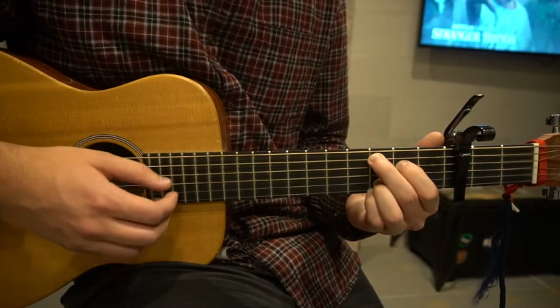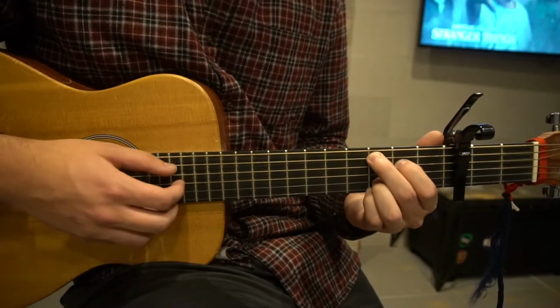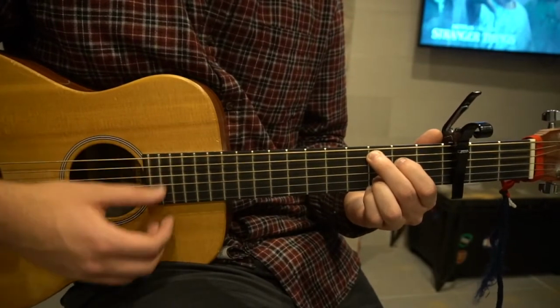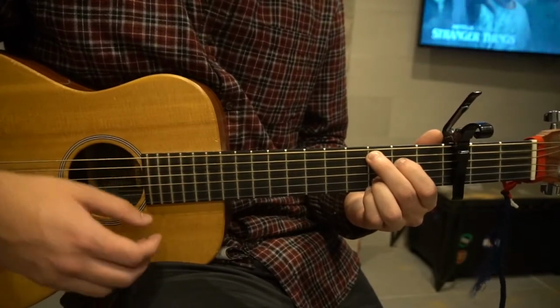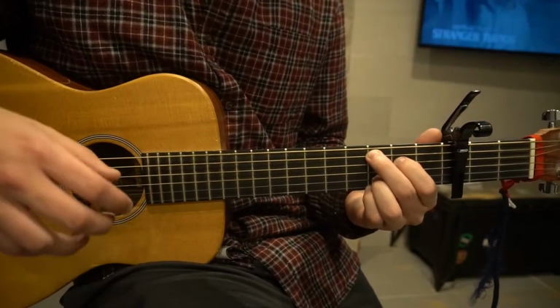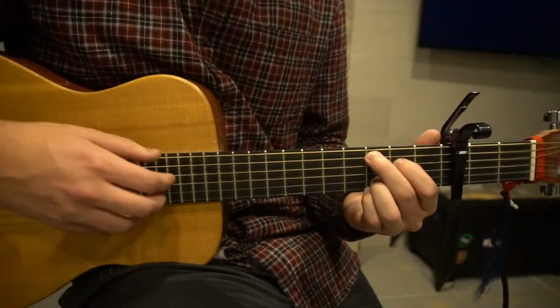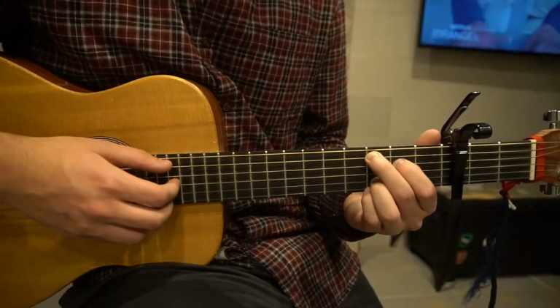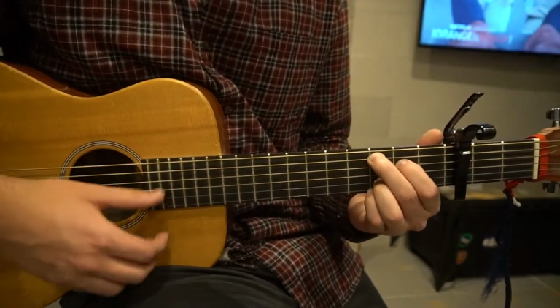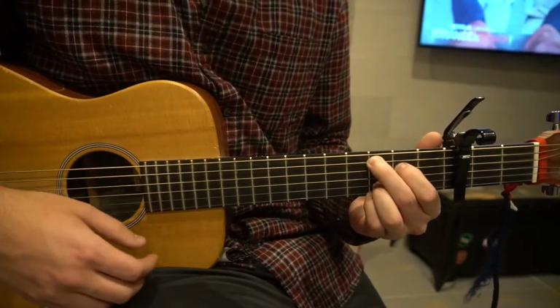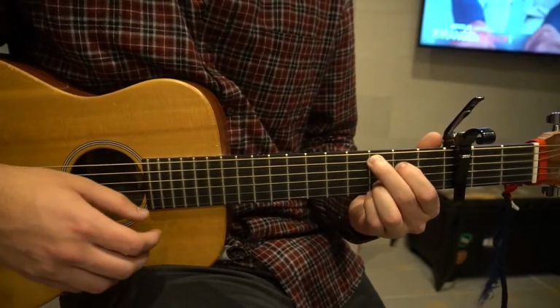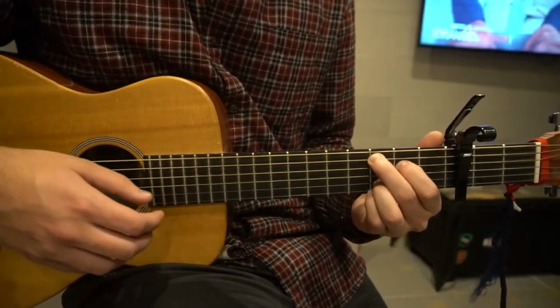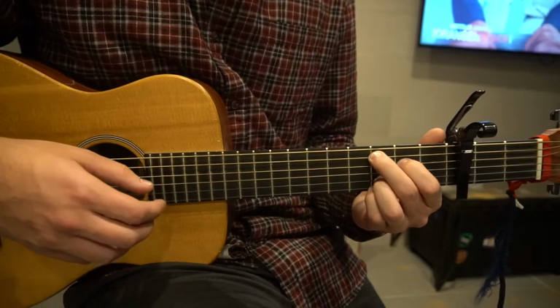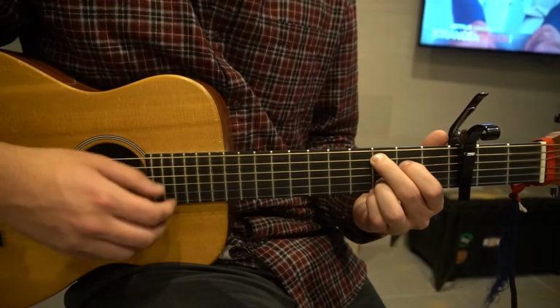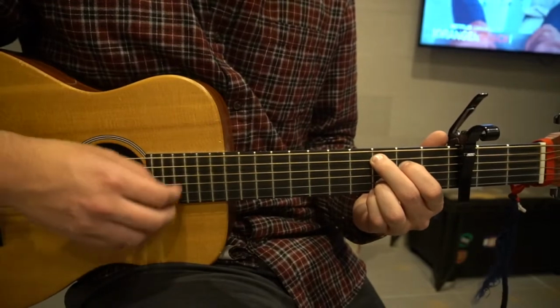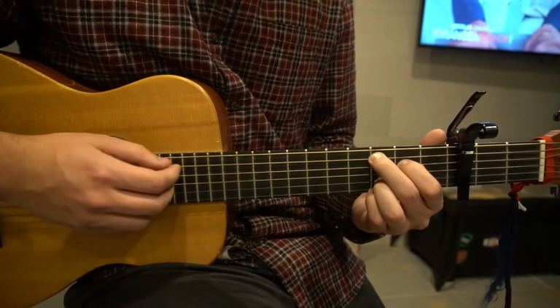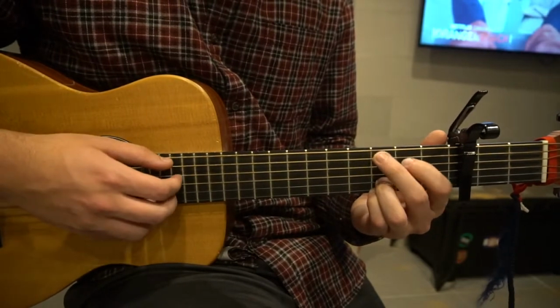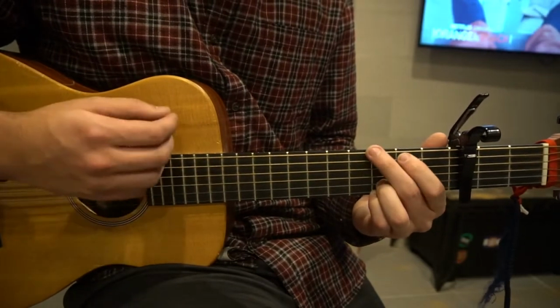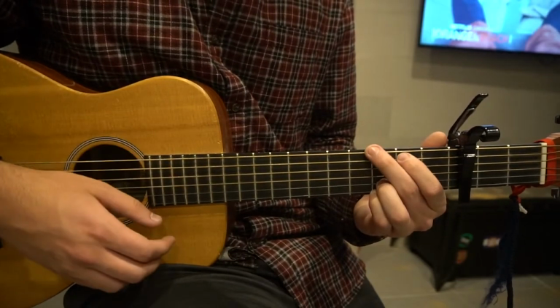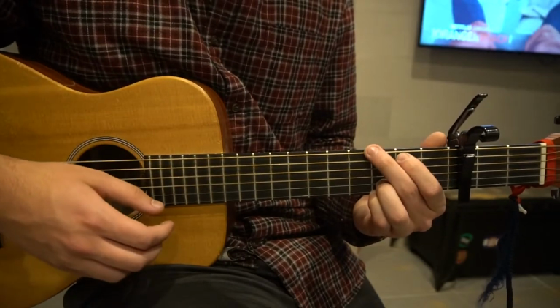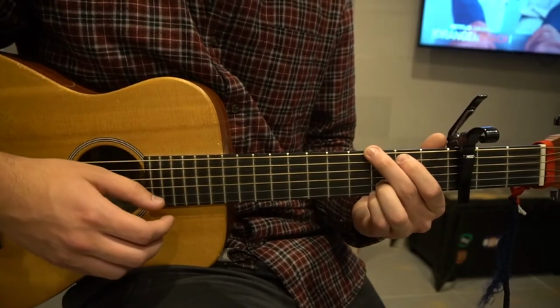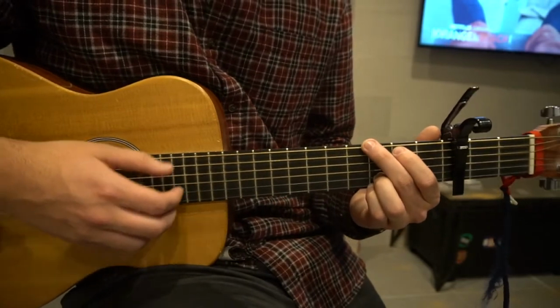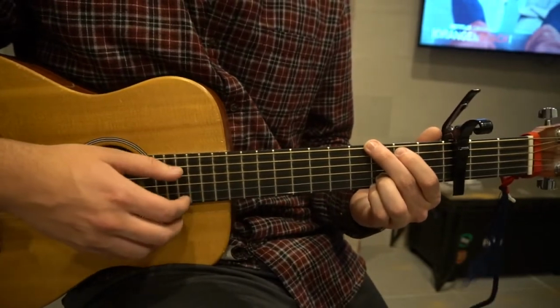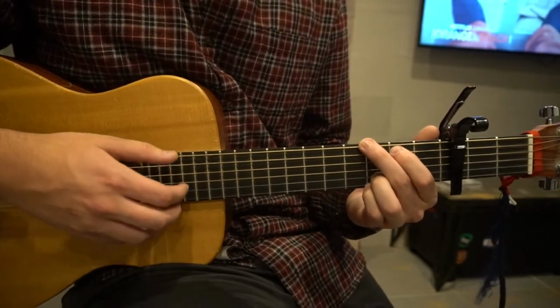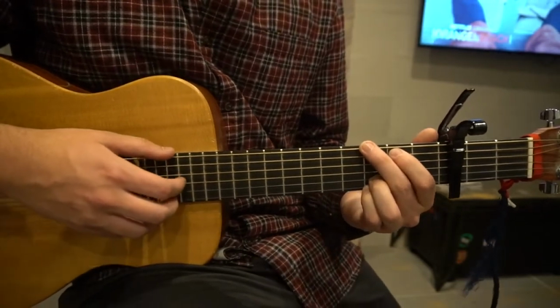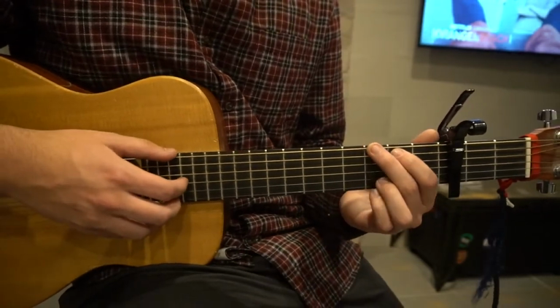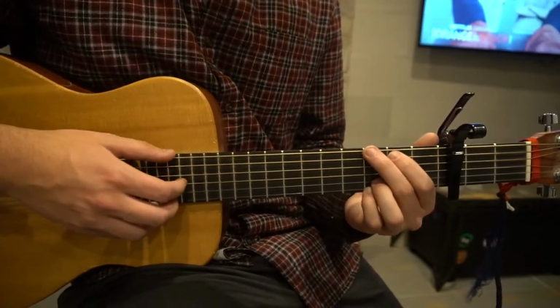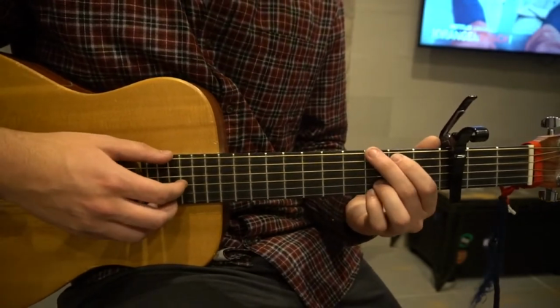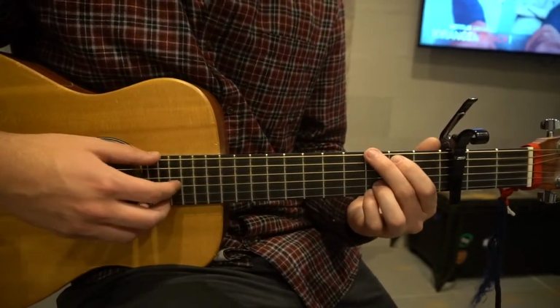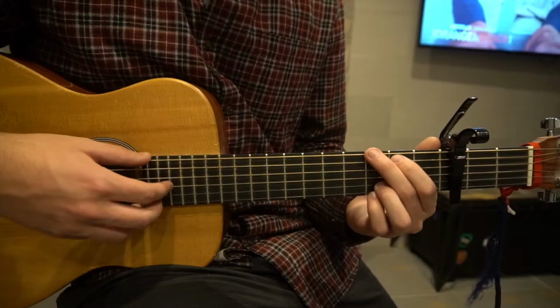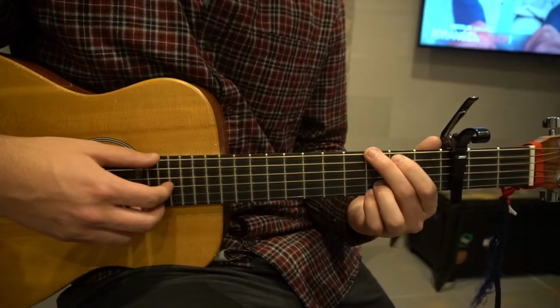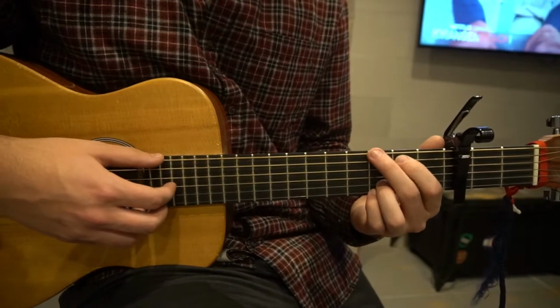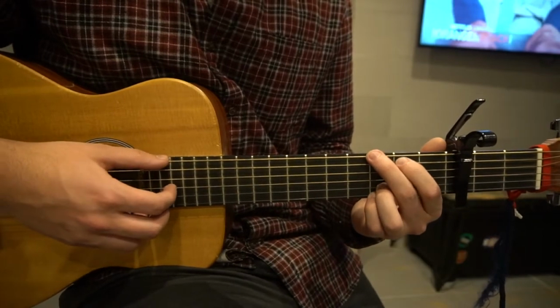And that's the chorus. The song starts out with the chorus, and then you go back to your G after that. I'm going to go ahead and play through the chorus here one or two full times for you.